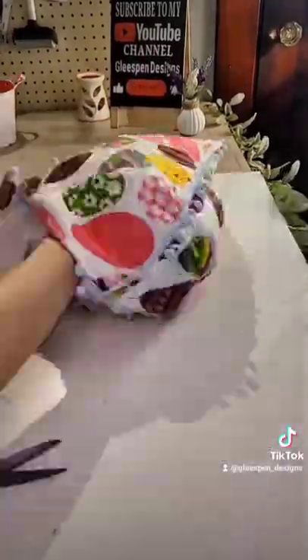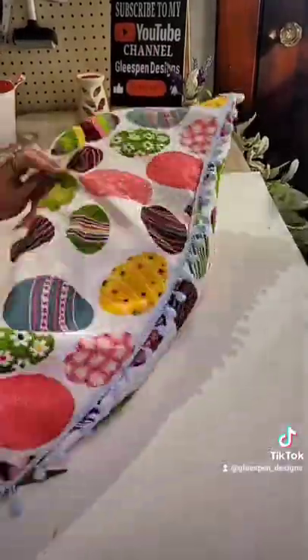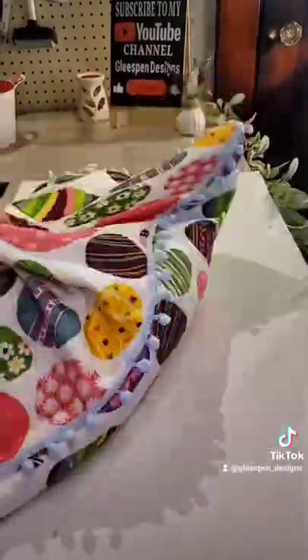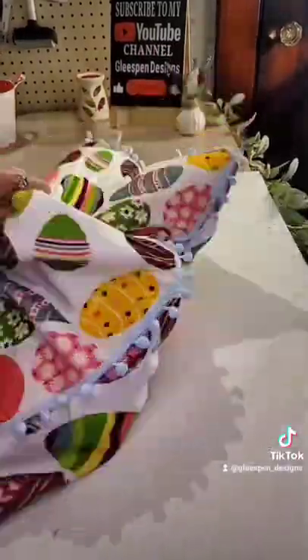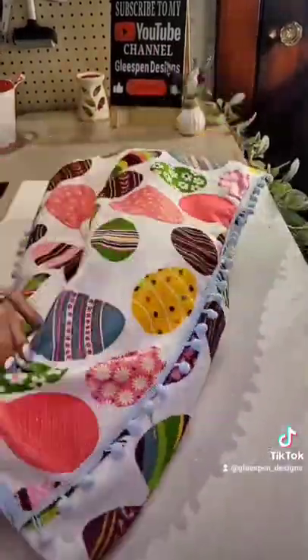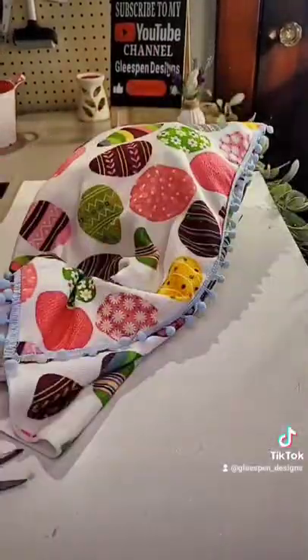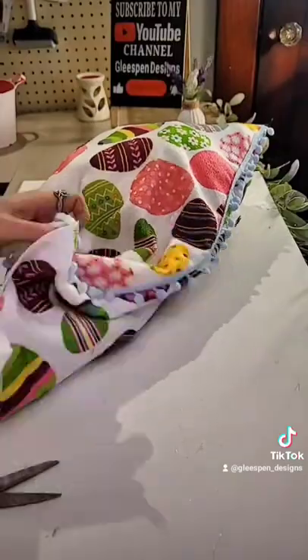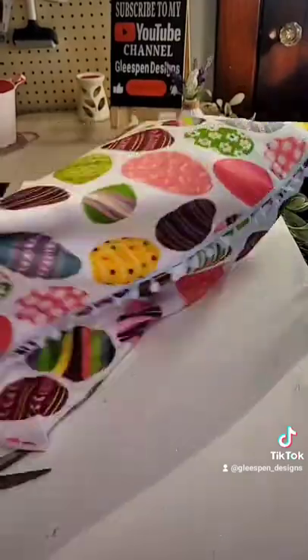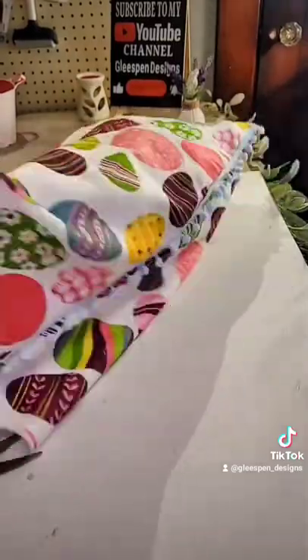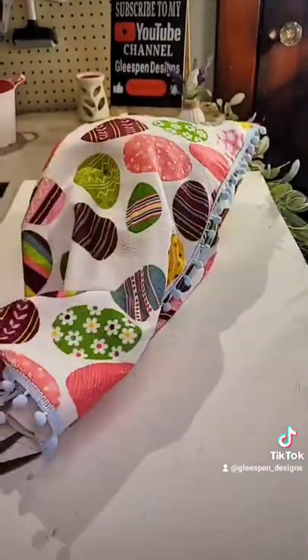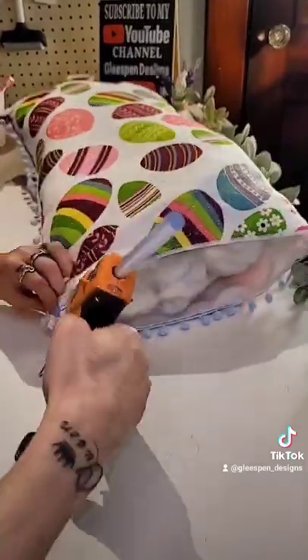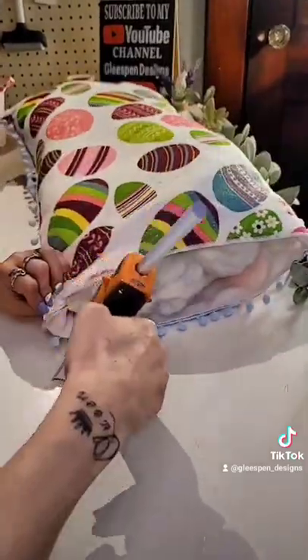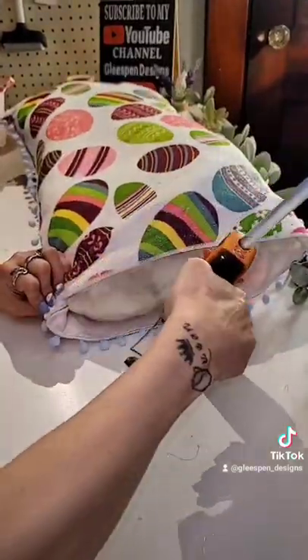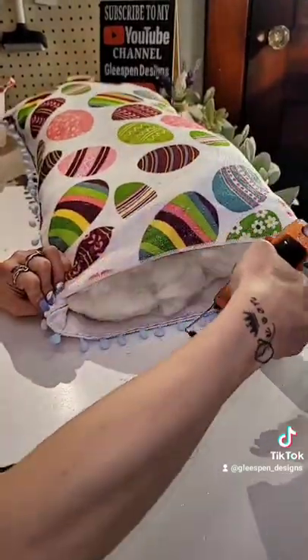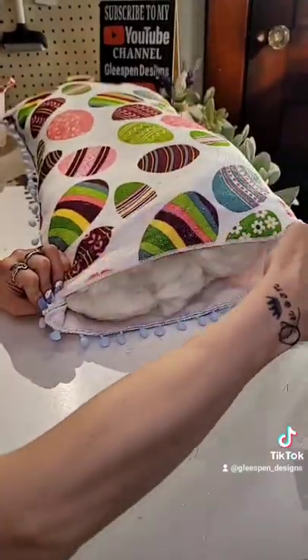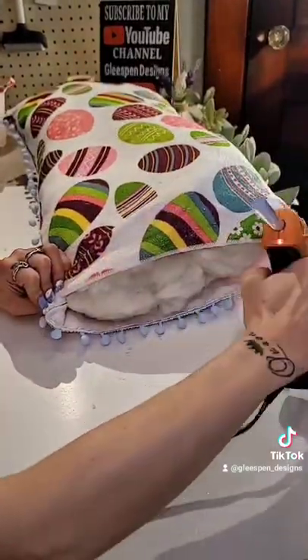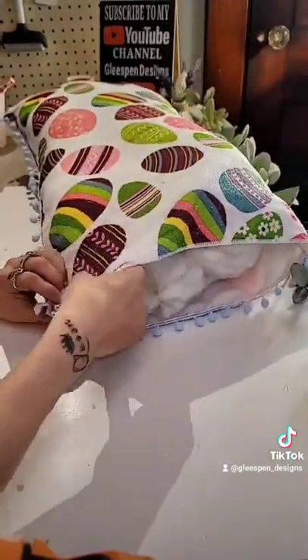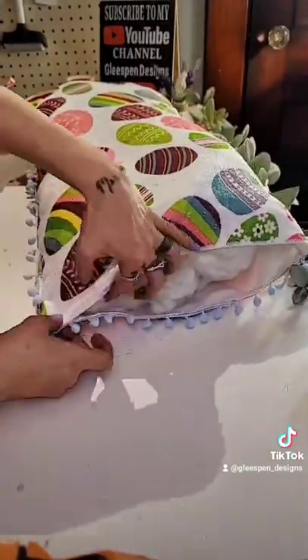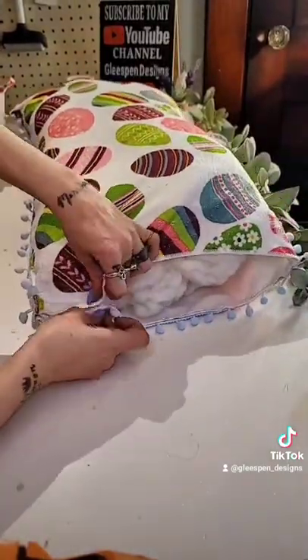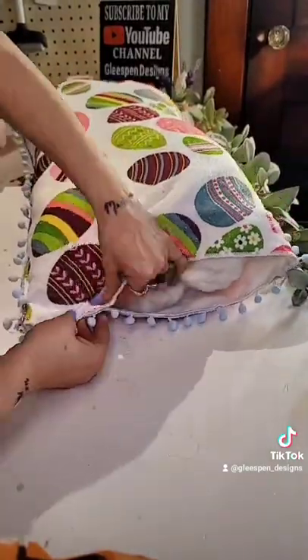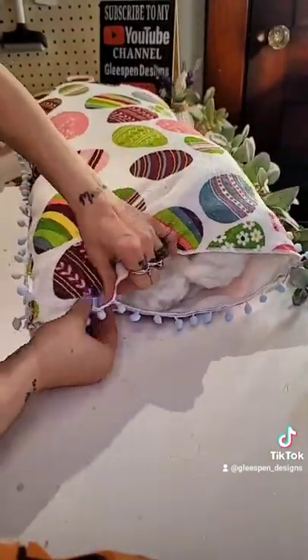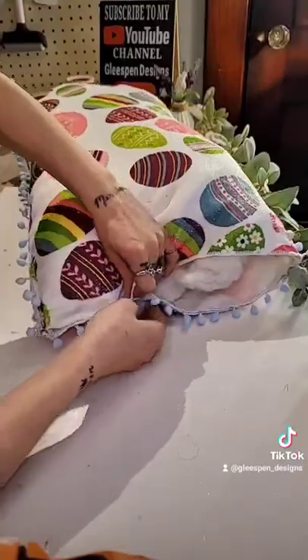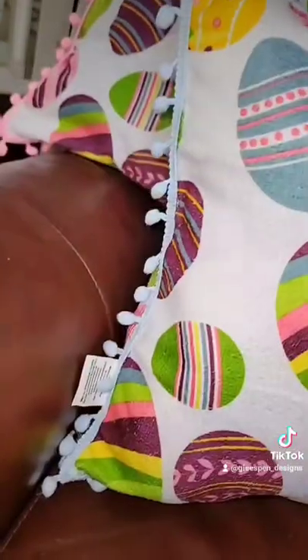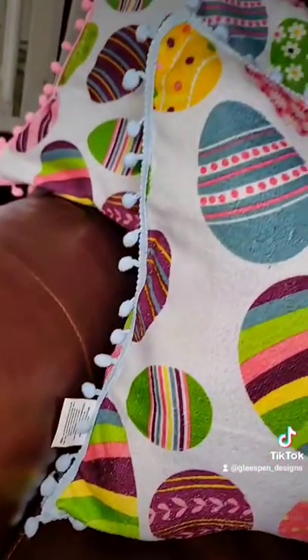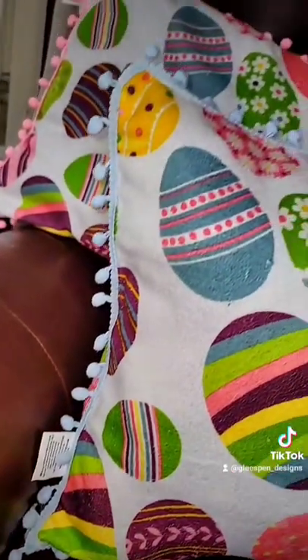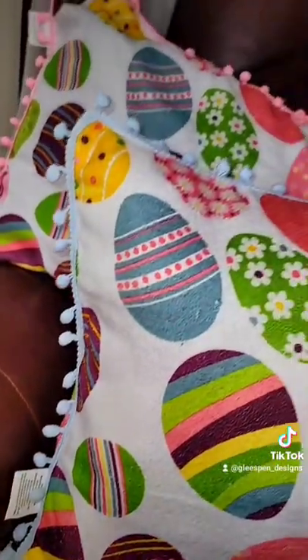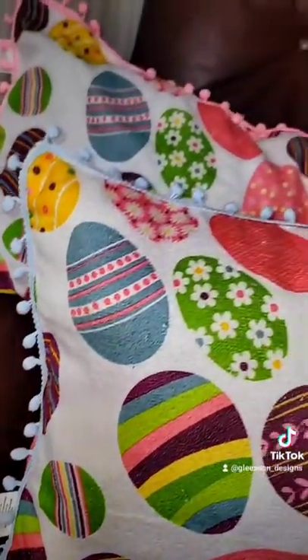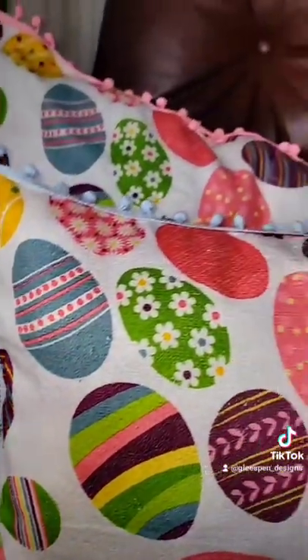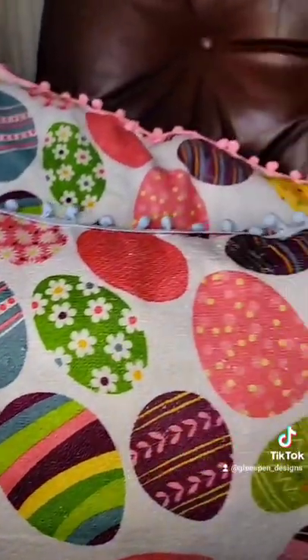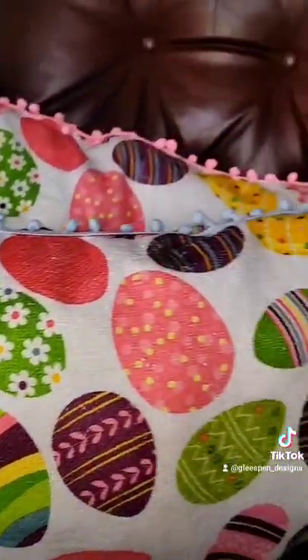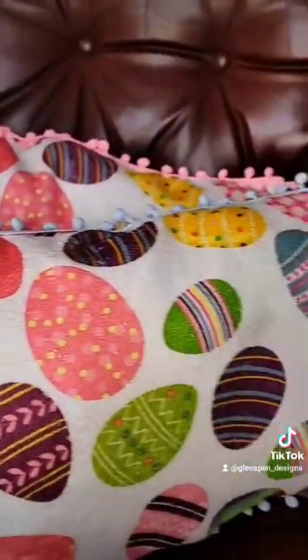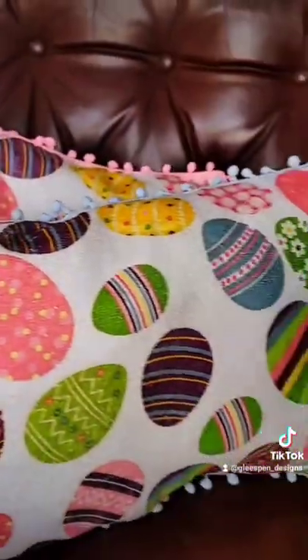Then you can use an old pillow, stuffed animals, or whatever you would like to fill your pillow. Once you have your pillow as full as you'd like it, add some hot glue onto that seam and pinch it closed. It is literally that simple and you have these super cute Easter throw pillows.